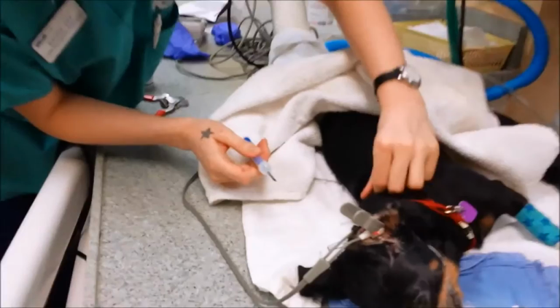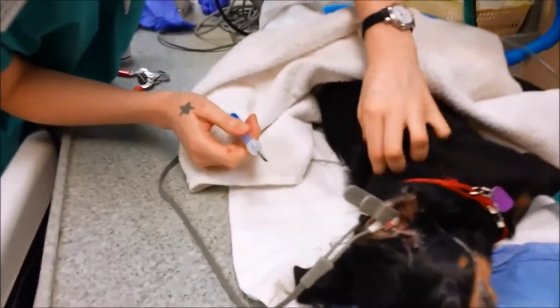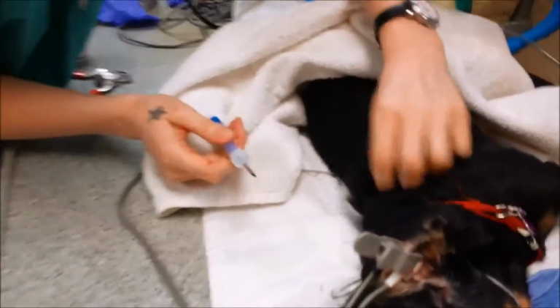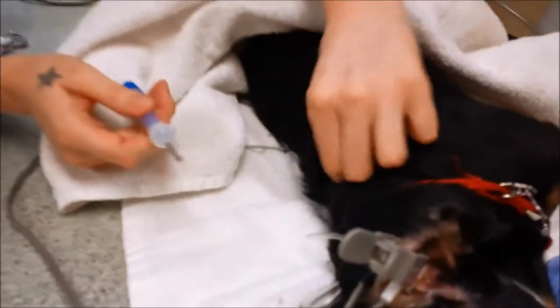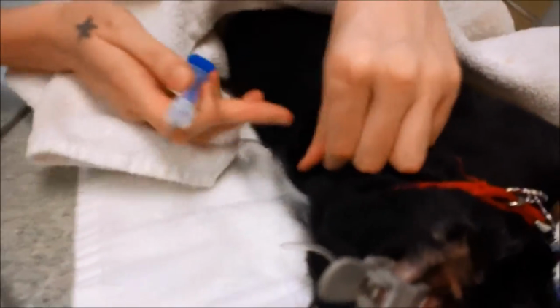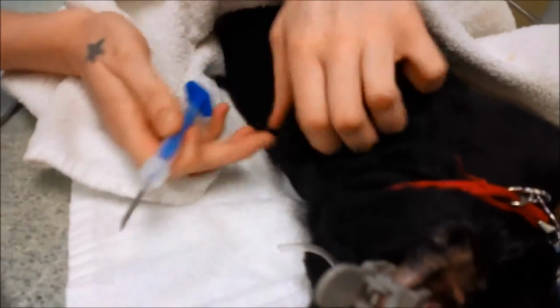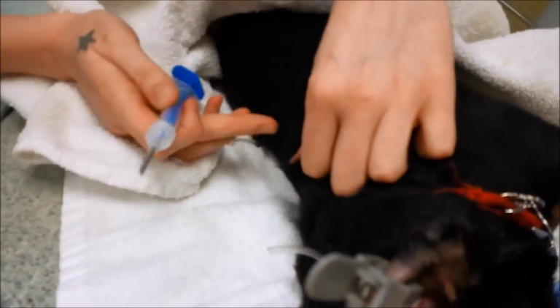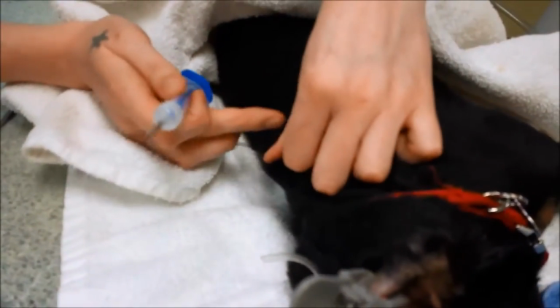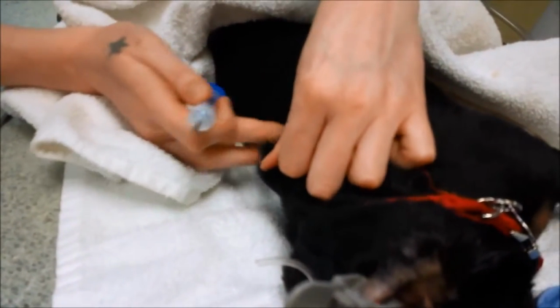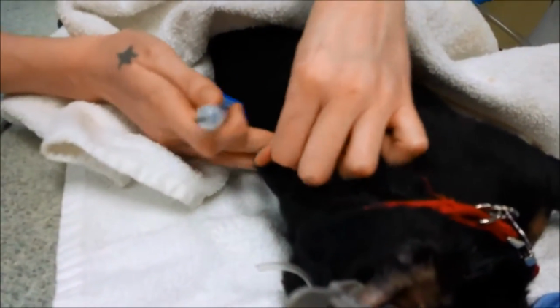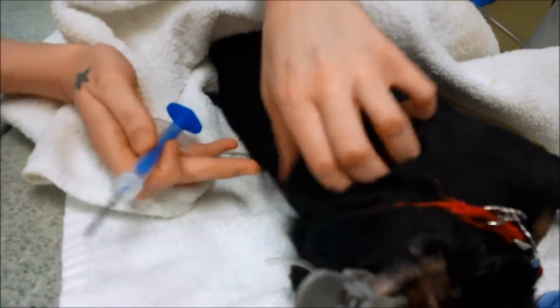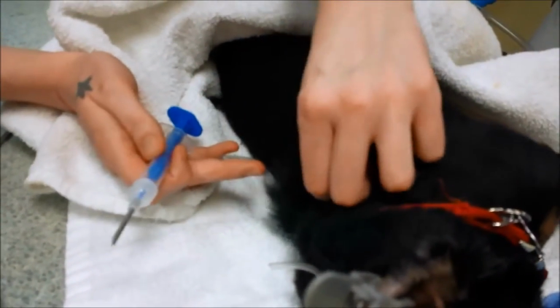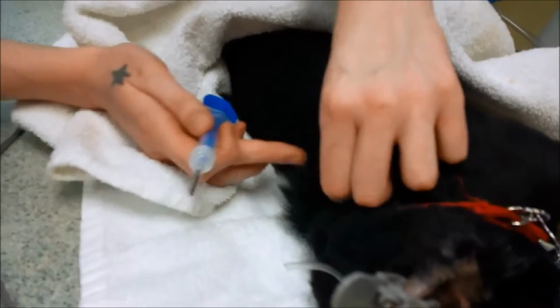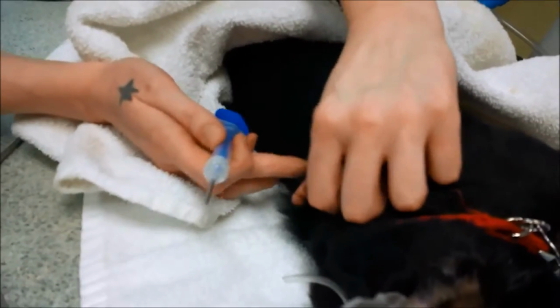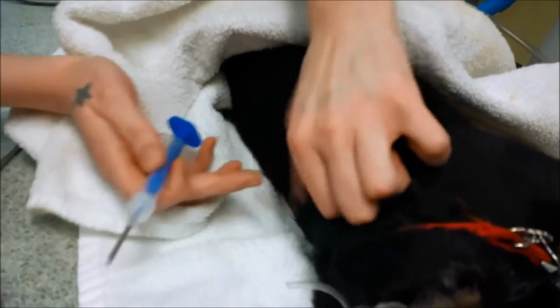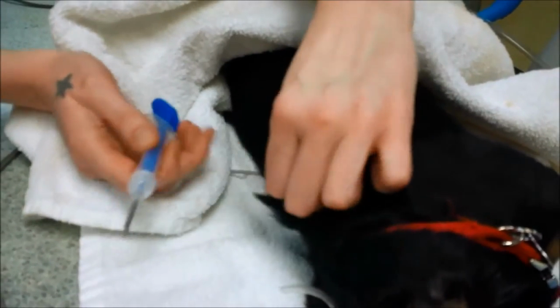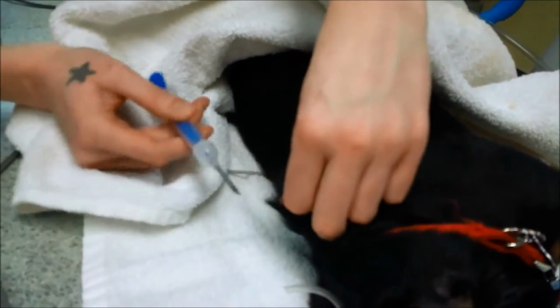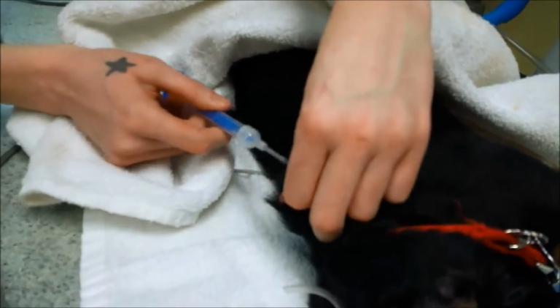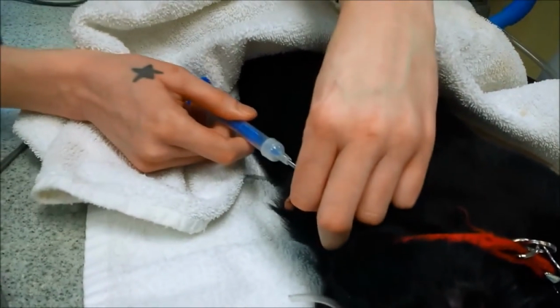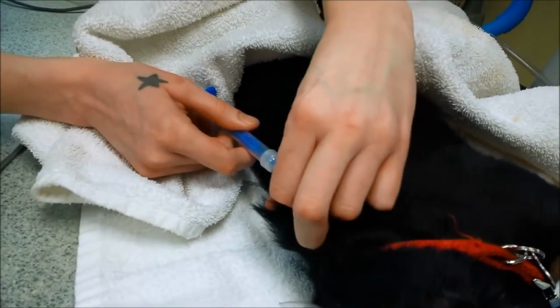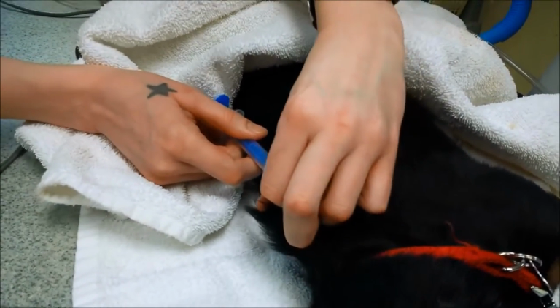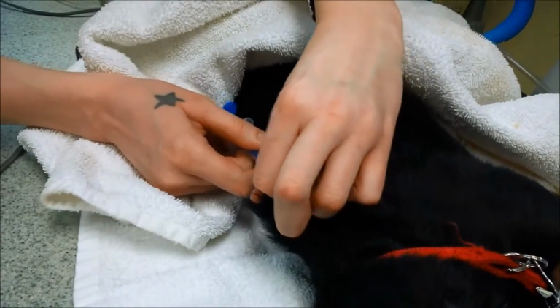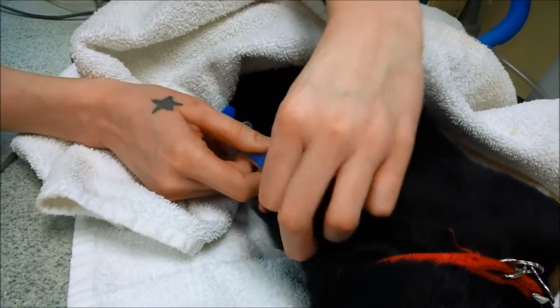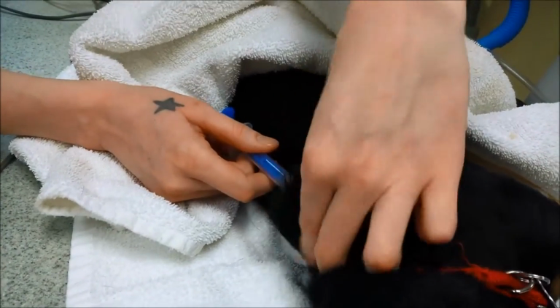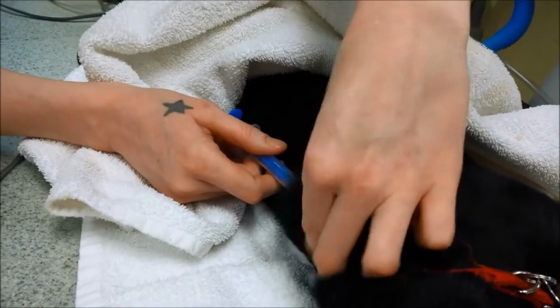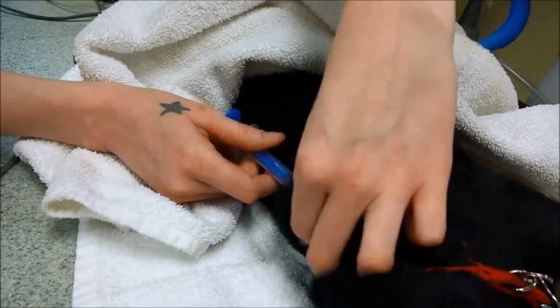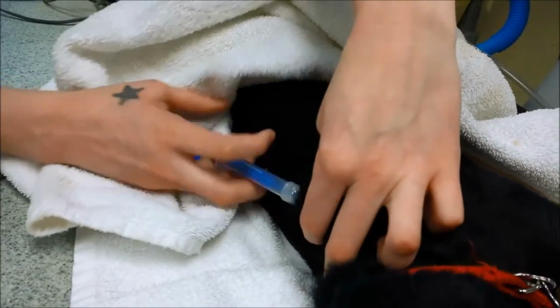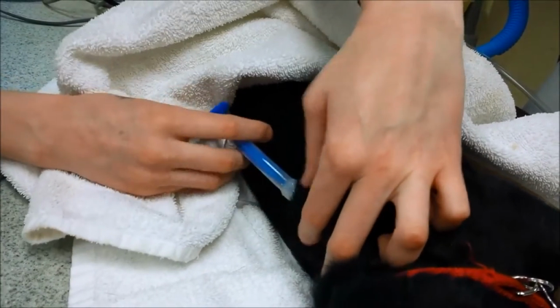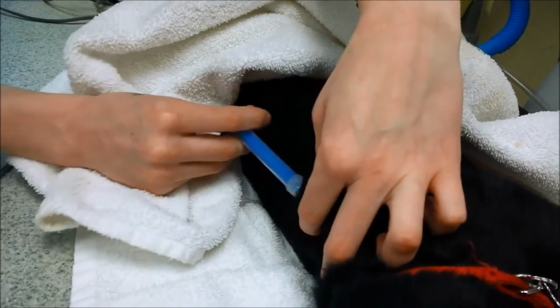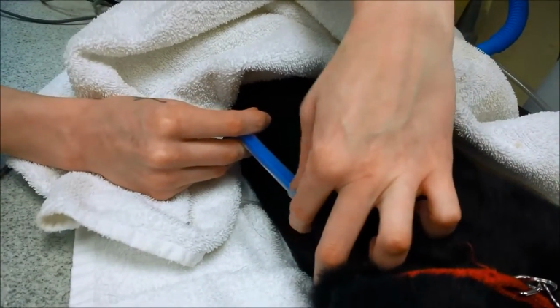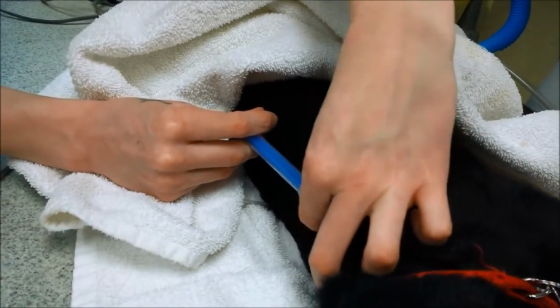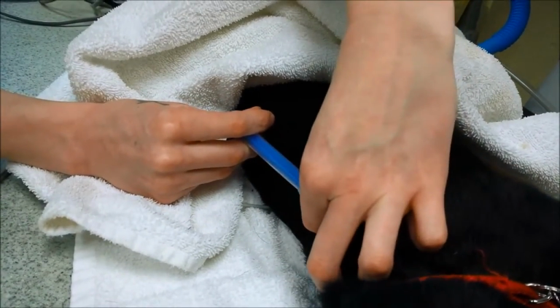I'm going to go up and try to part the fur so I can see clearly, make a little tent, insert the needle — and I'm inserting the microchip.